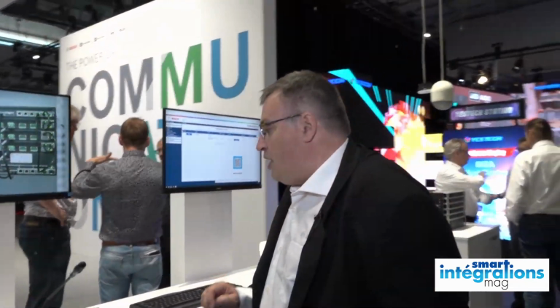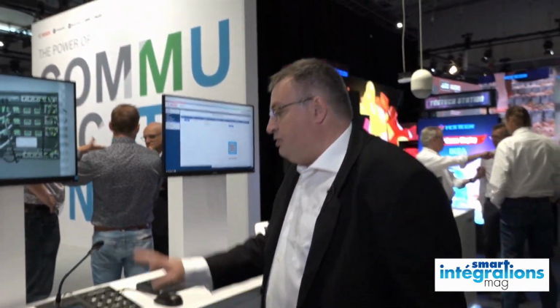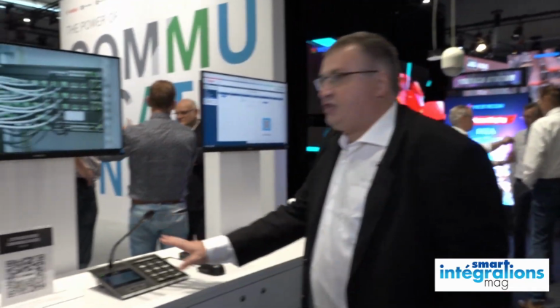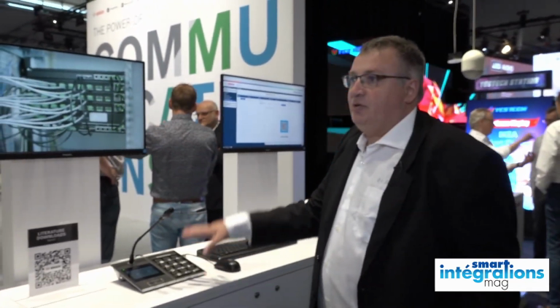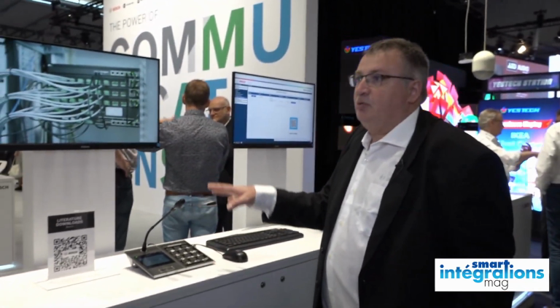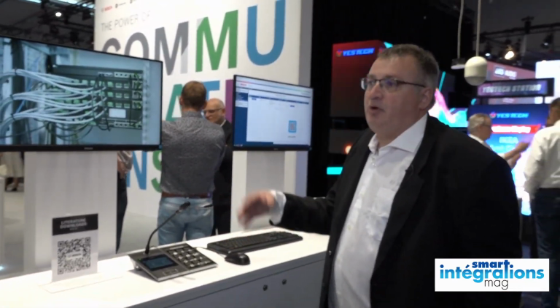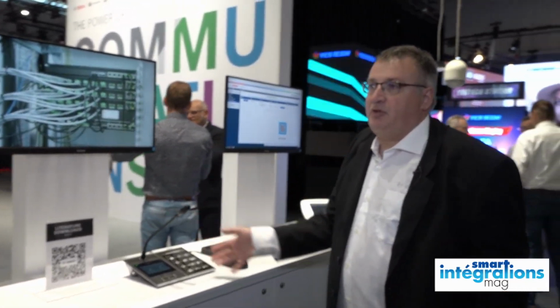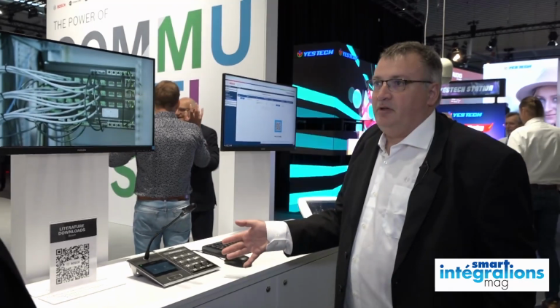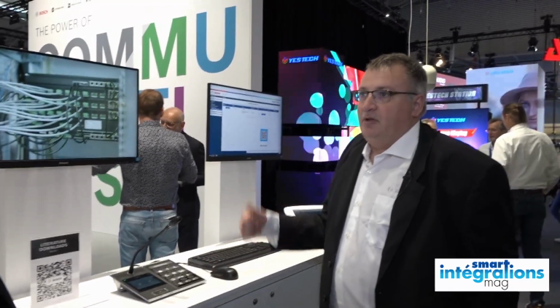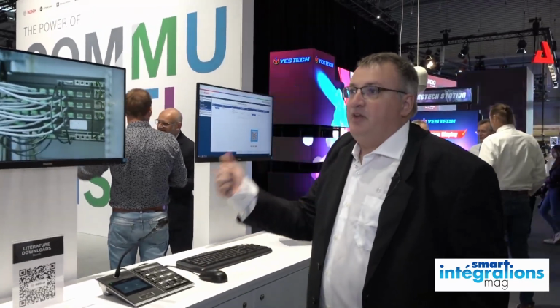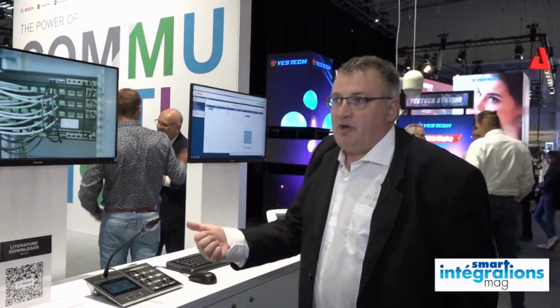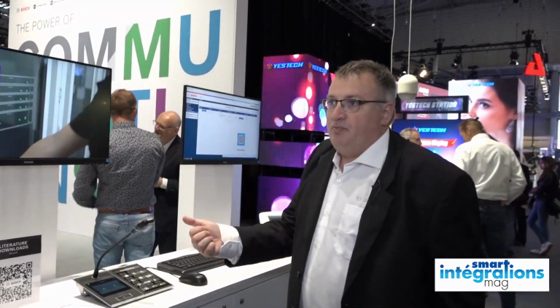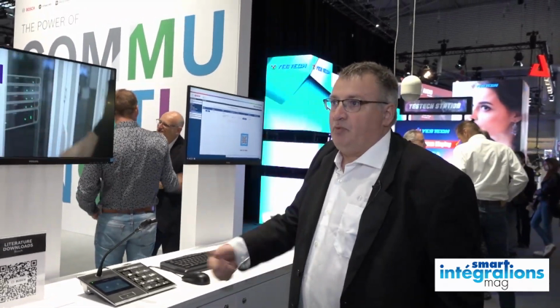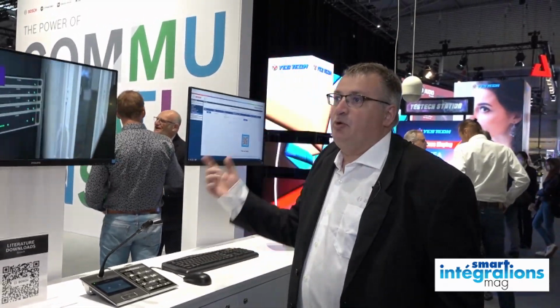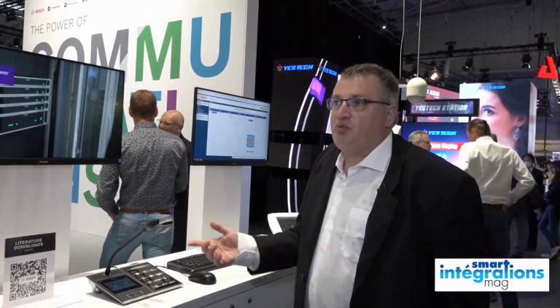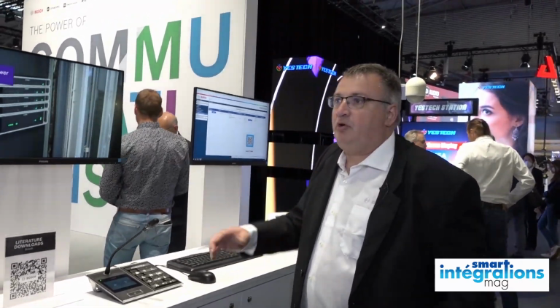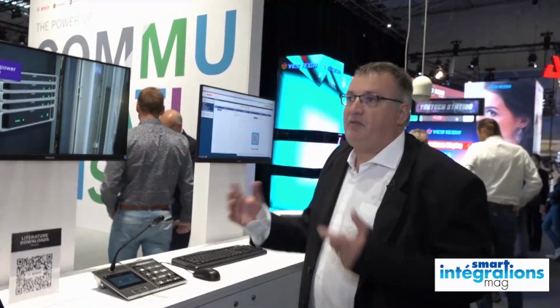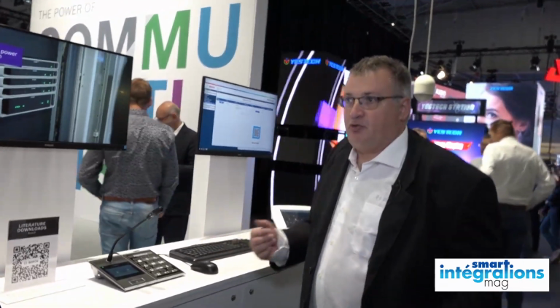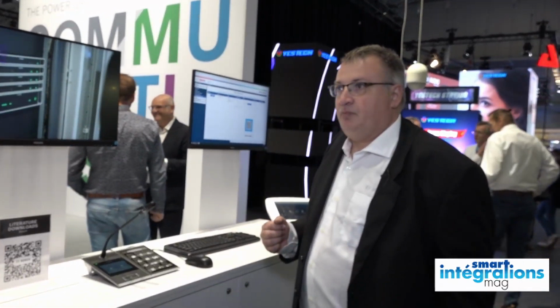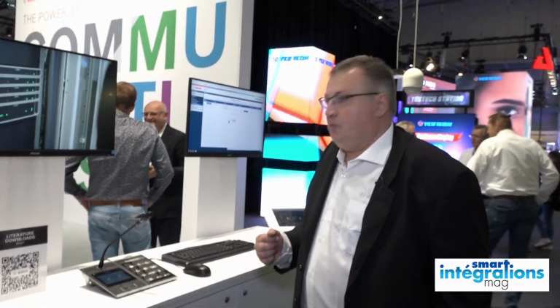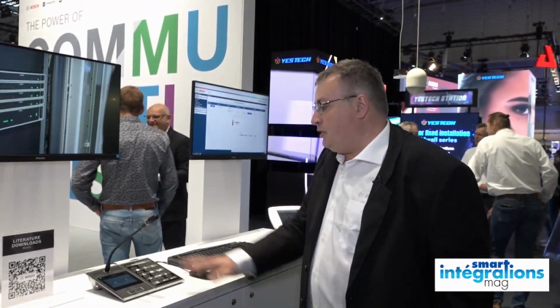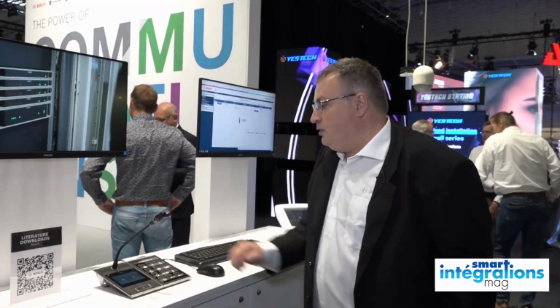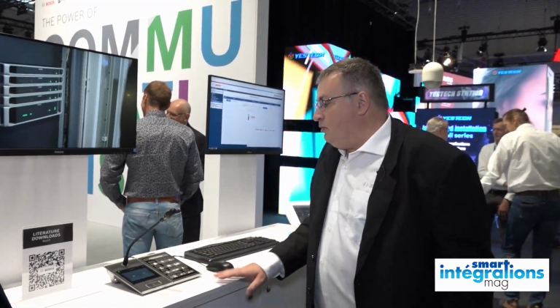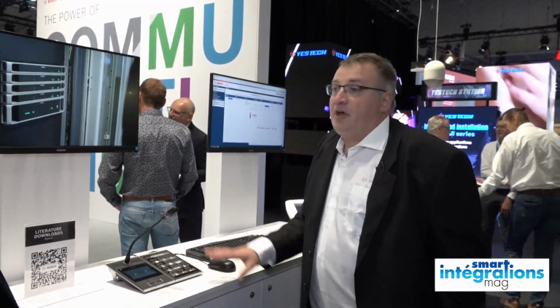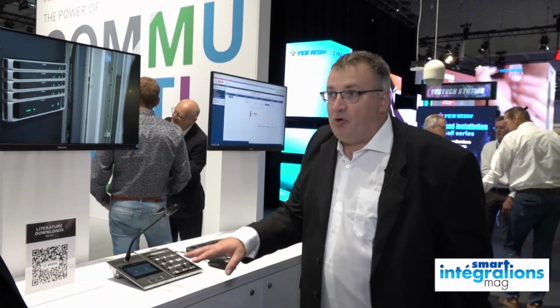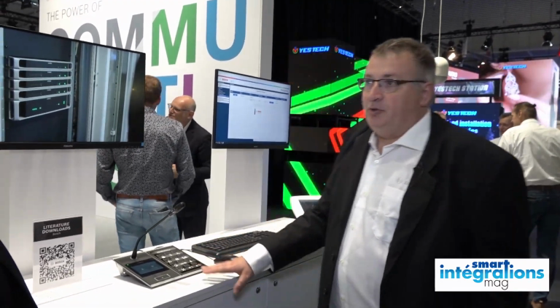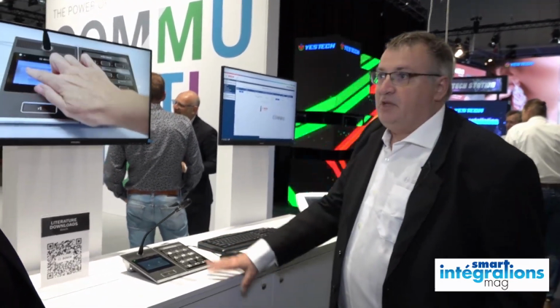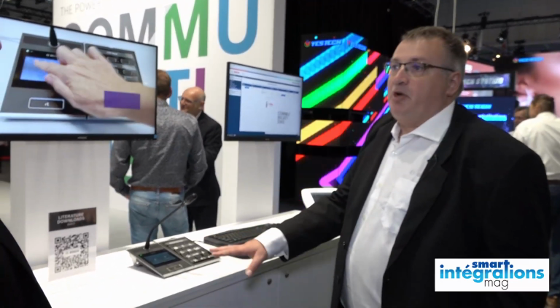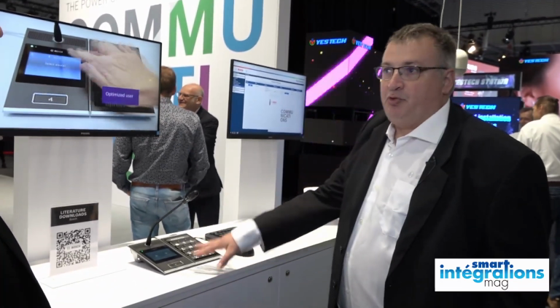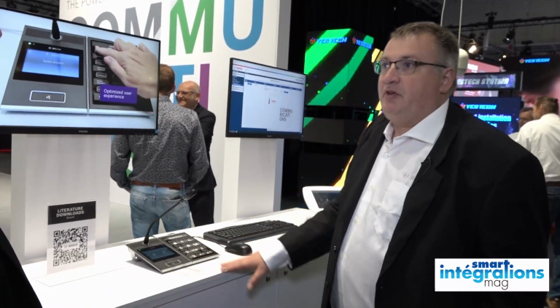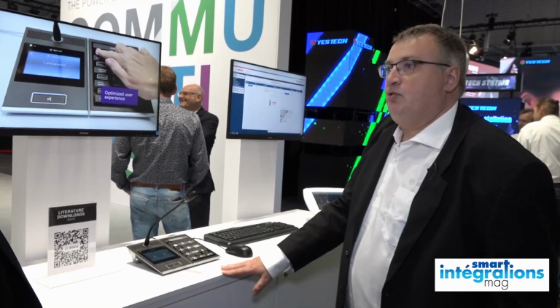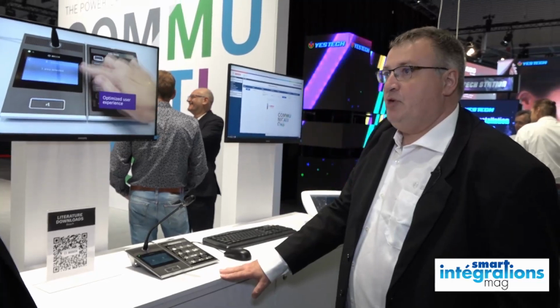C'est le marché de la sonorisation de sécurité : les centres commerciaux, mais tout ce qui est aussi transport, les grosses infrastructures, les aéroports. On est en train d'équiper l'aéroport de Nice avec ce produit-là.